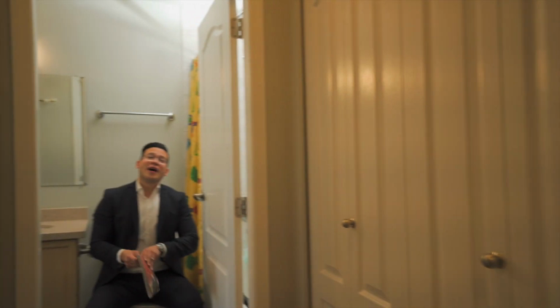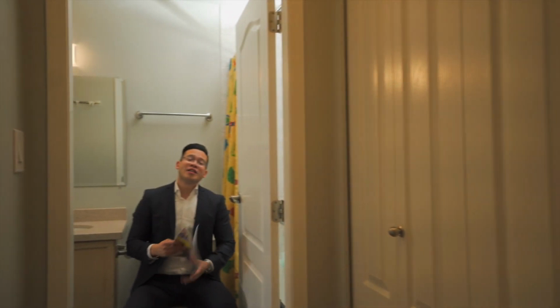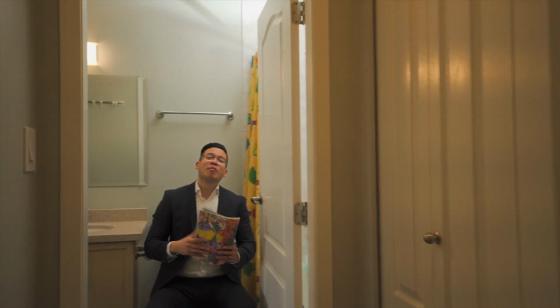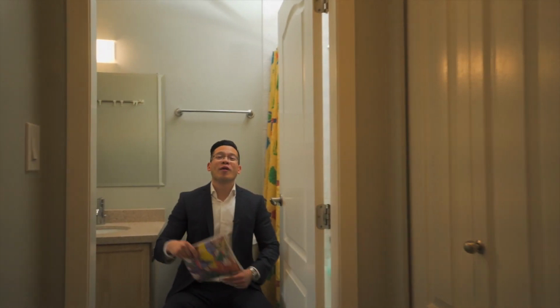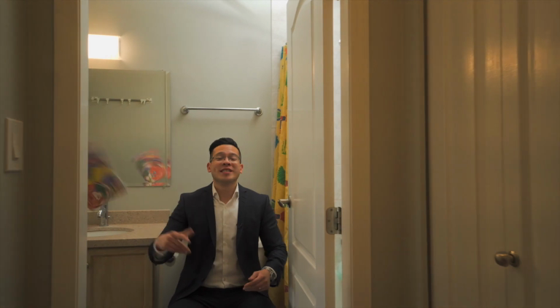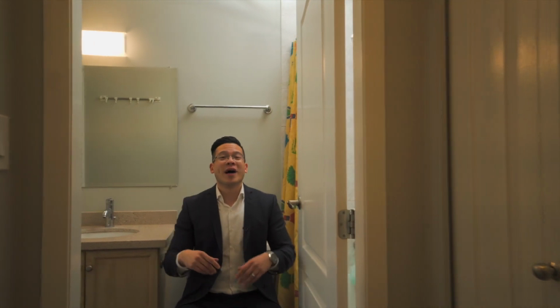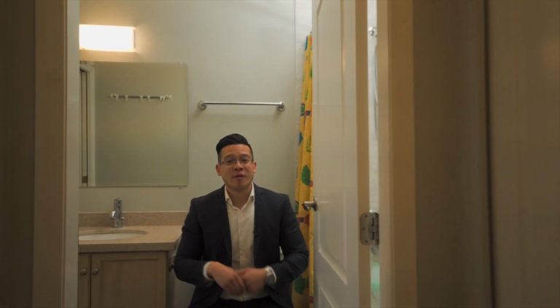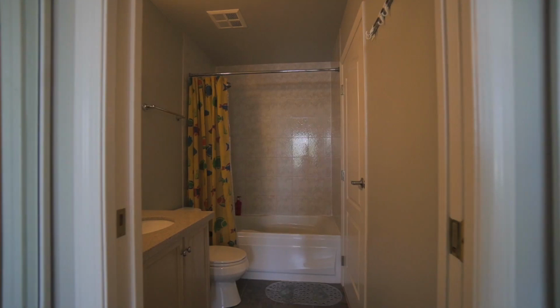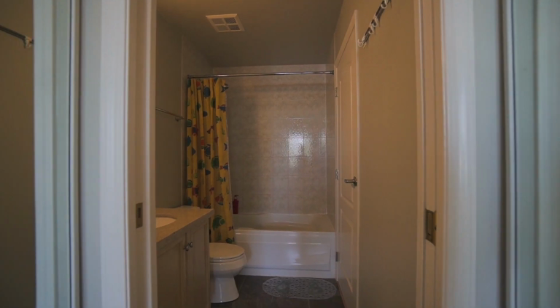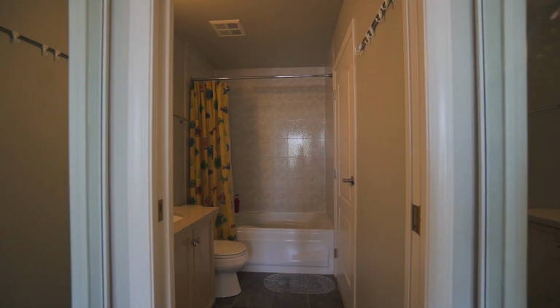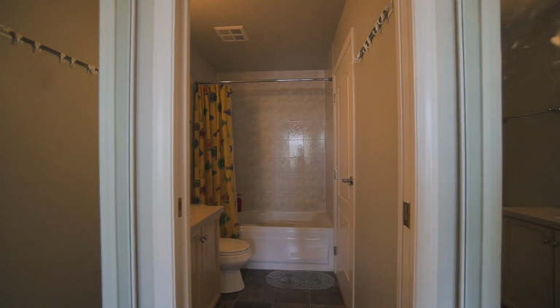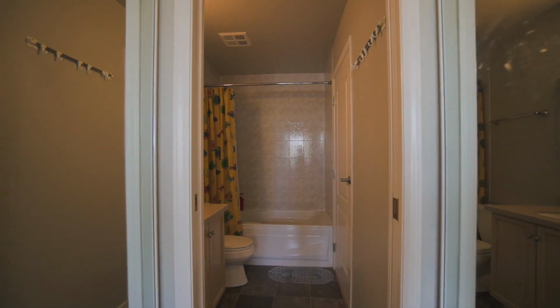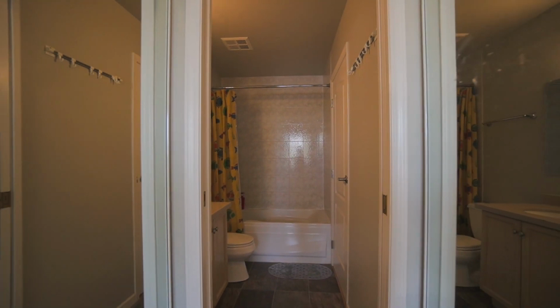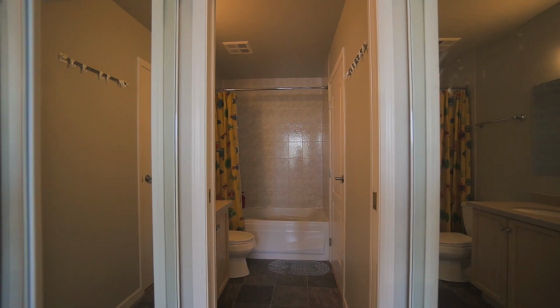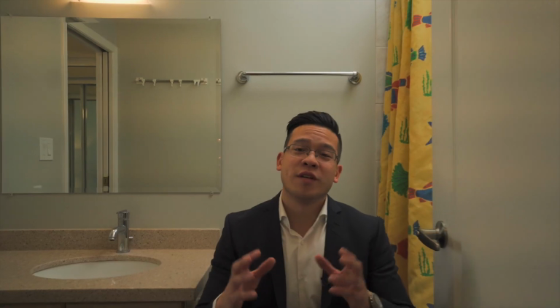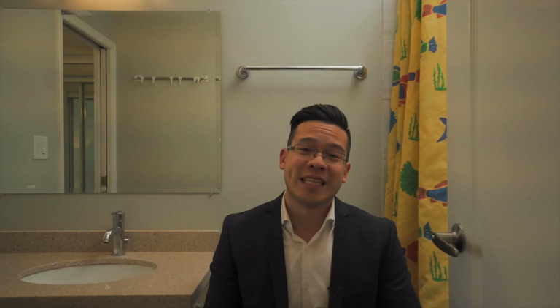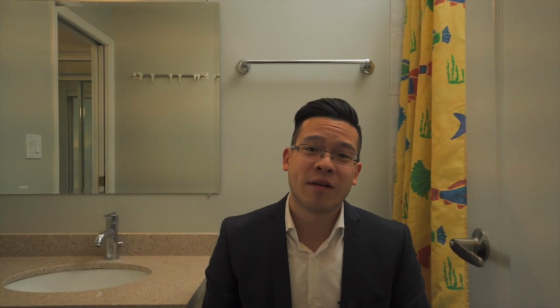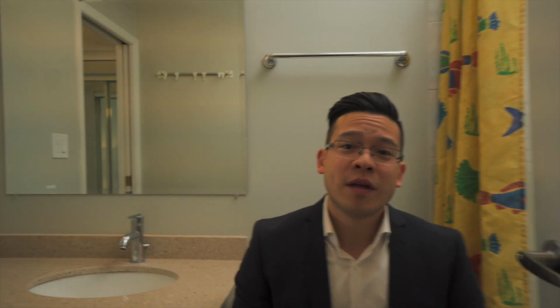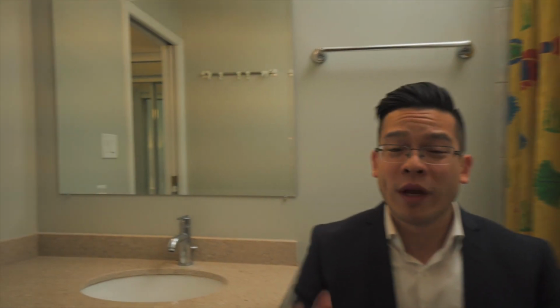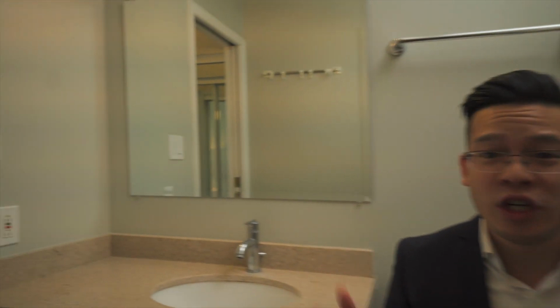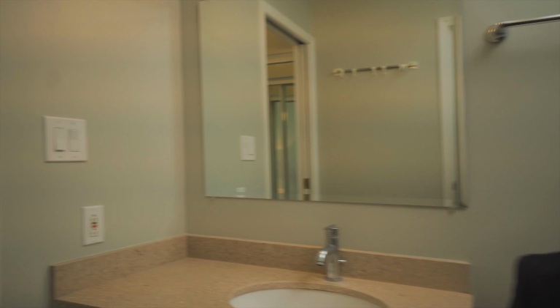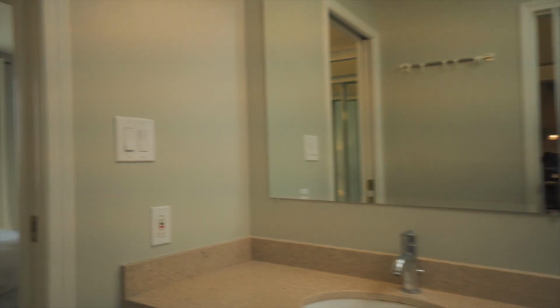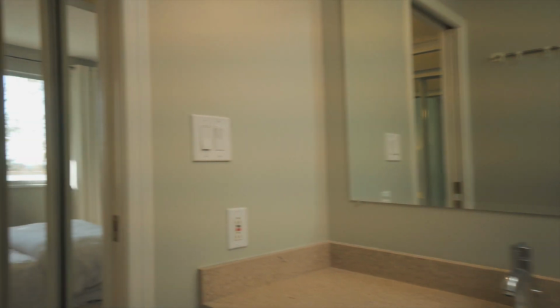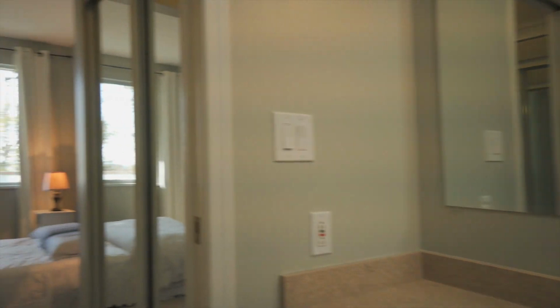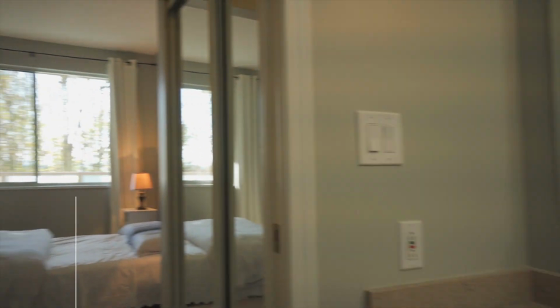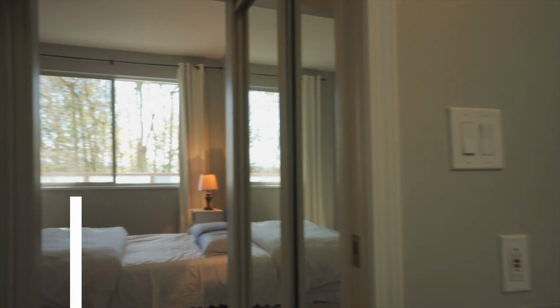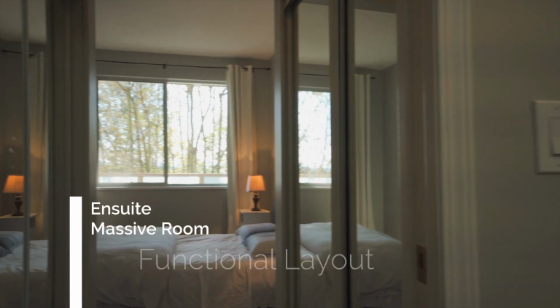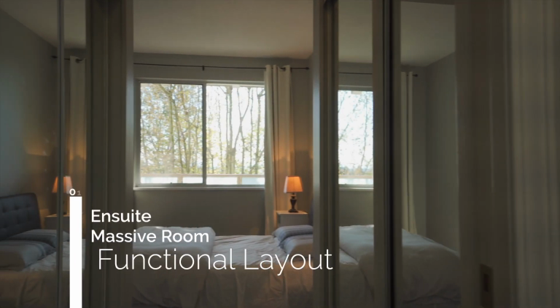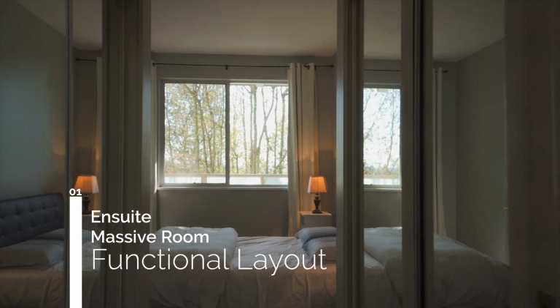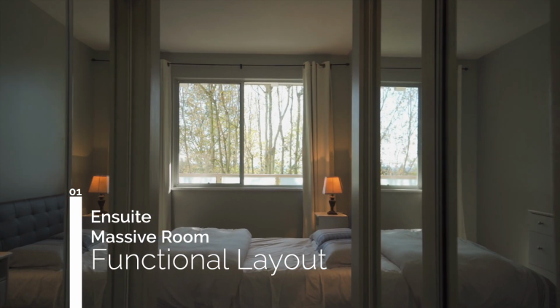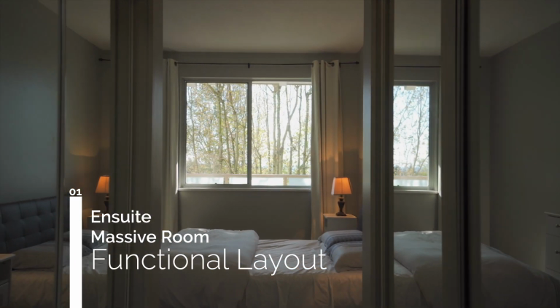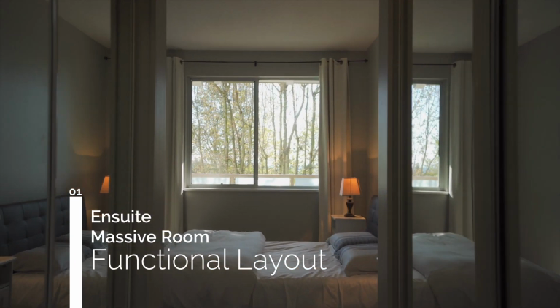Finally, the number one reason why I love about this property is the overall function of this layout. We have a cheater ensuite that leads into the bedroom with left and right side closets.